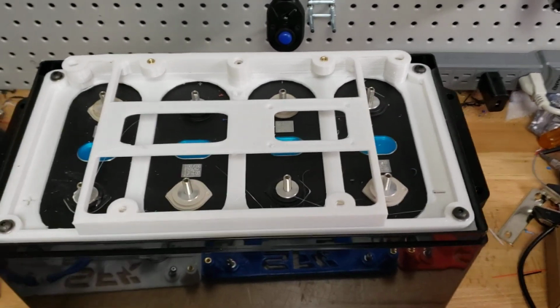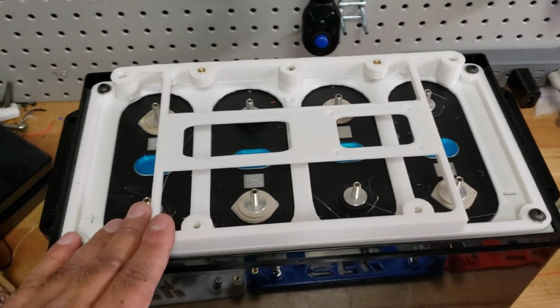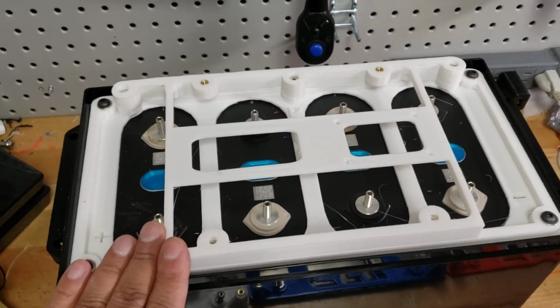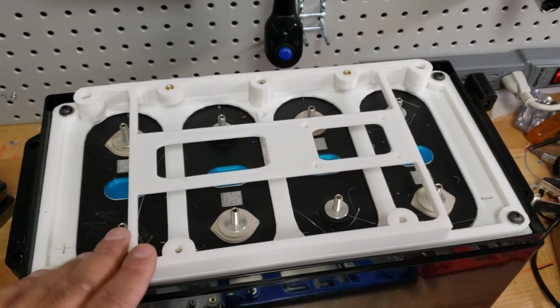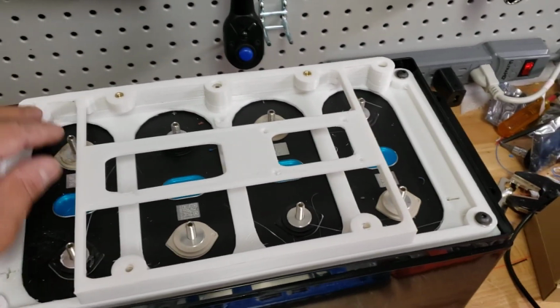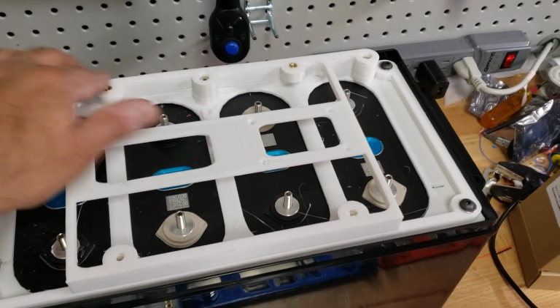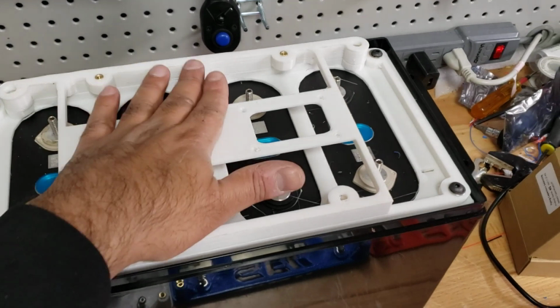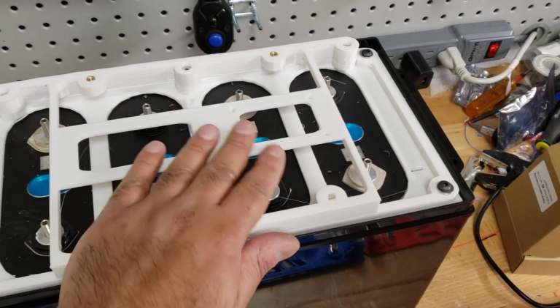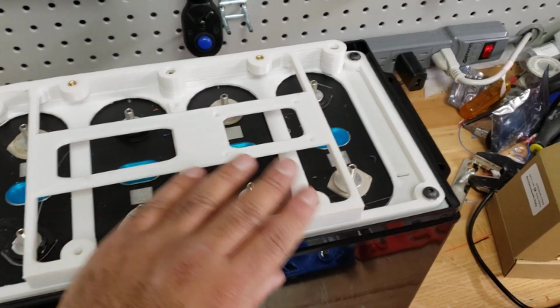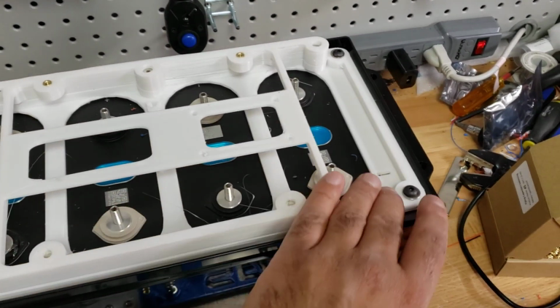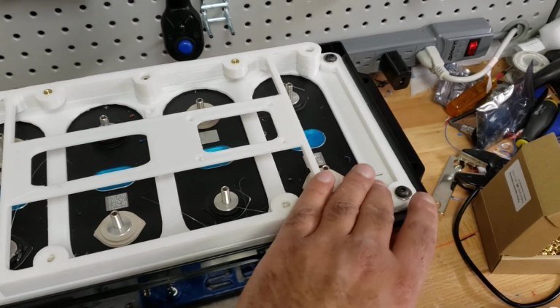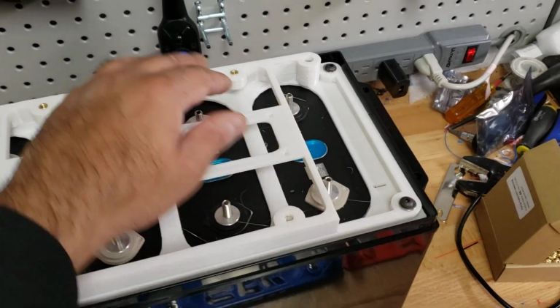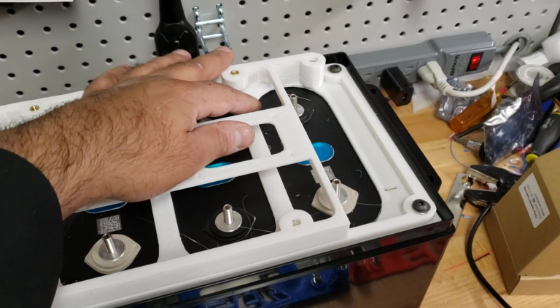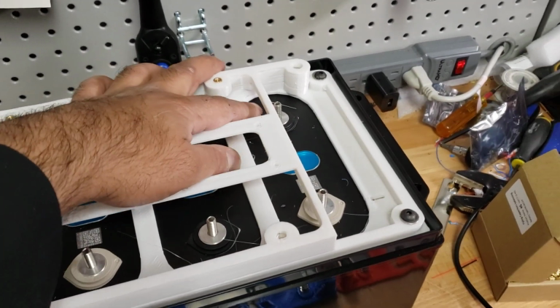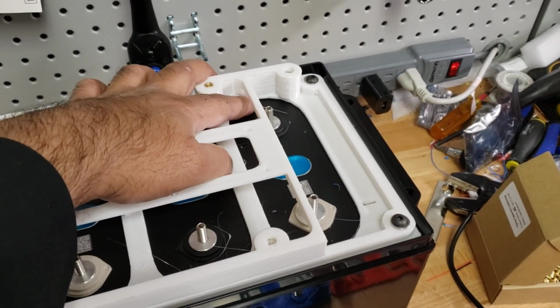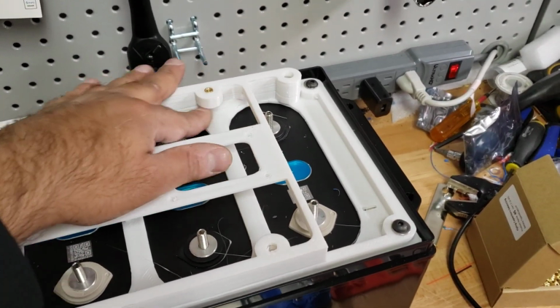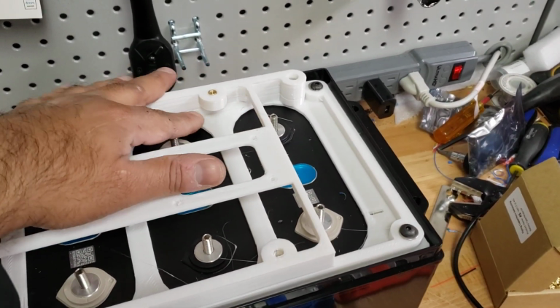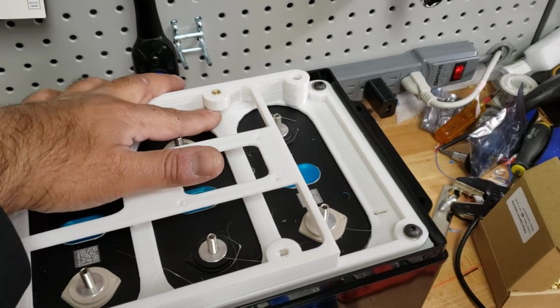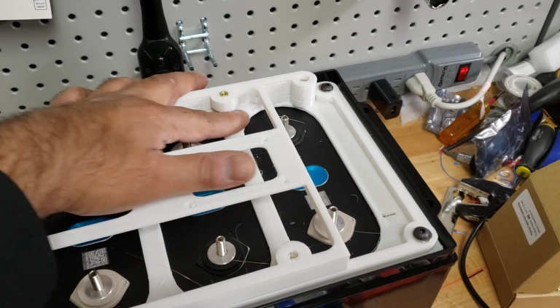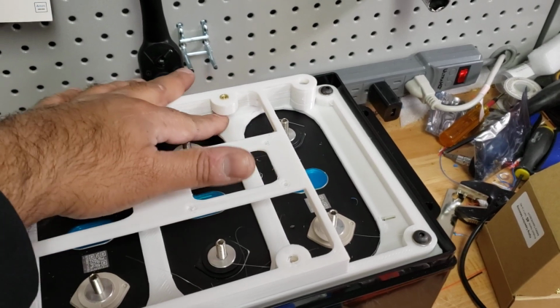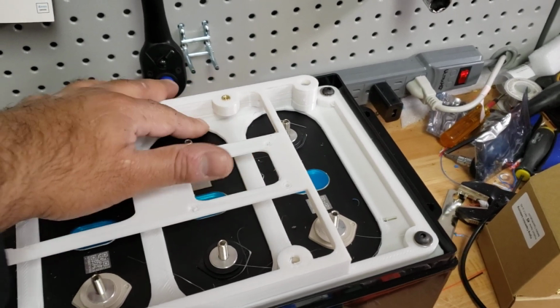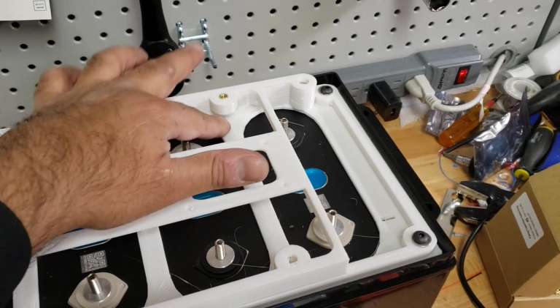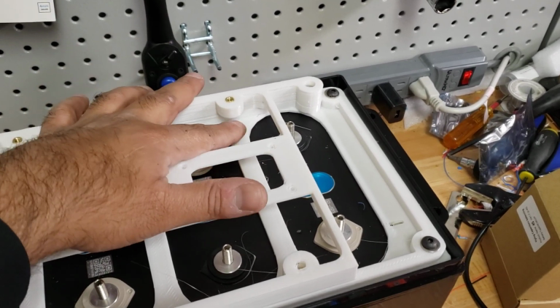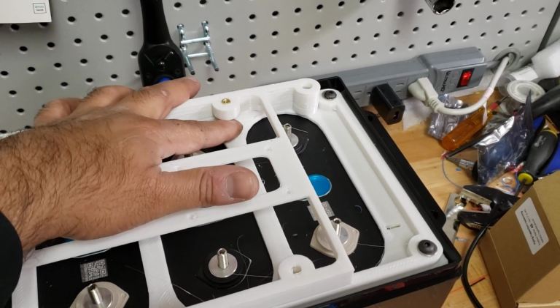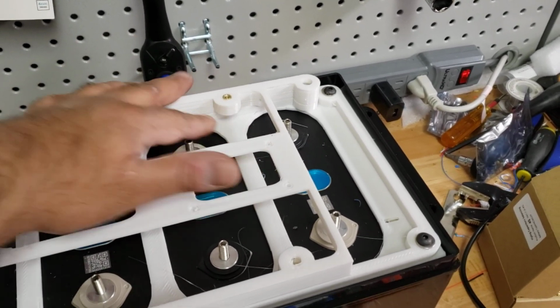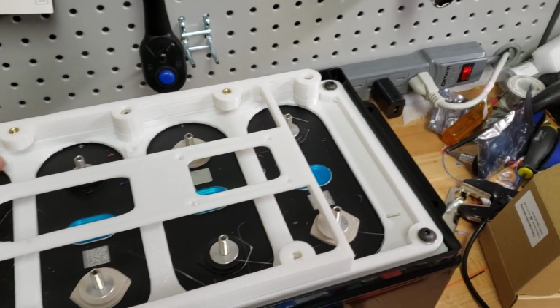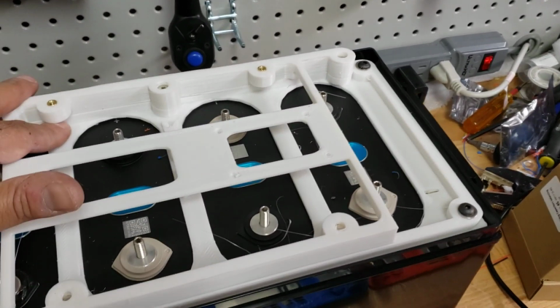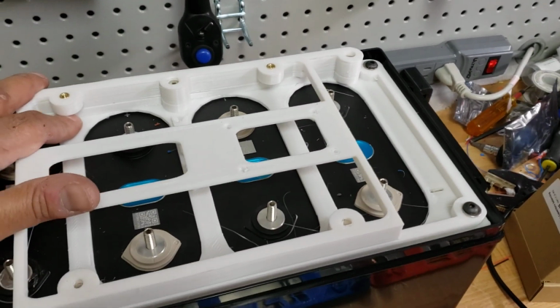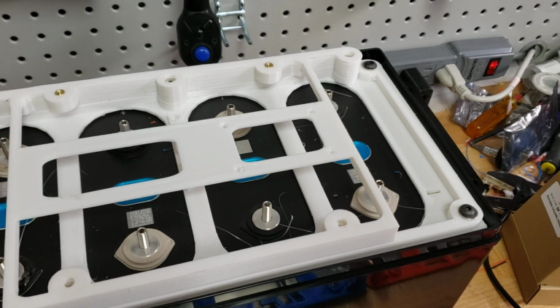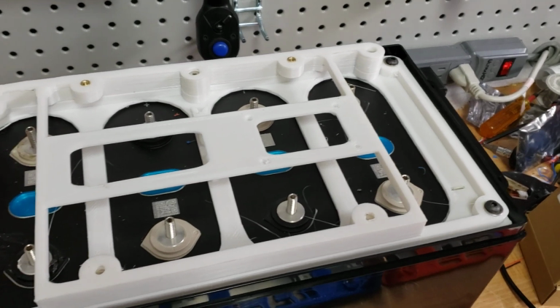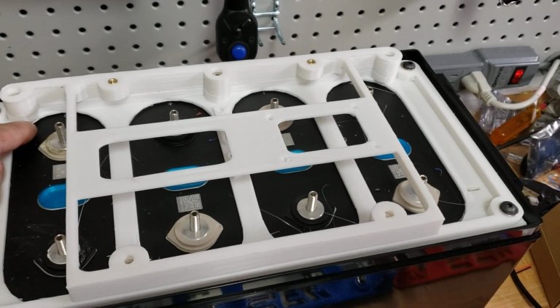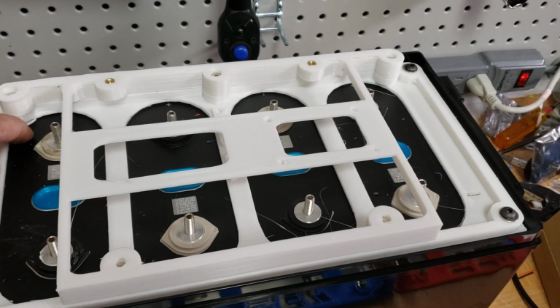In case you missed the first video, we had explained how we redesigned our plate system so that it can accommodate wider terminal cells. As you can see, this area is now flat so the bus bars will fit perfectly inside and not give any issues.